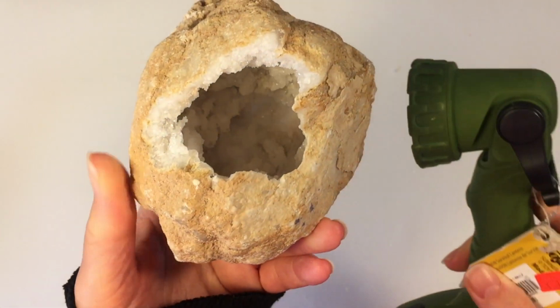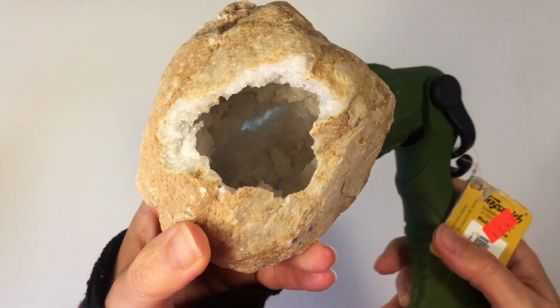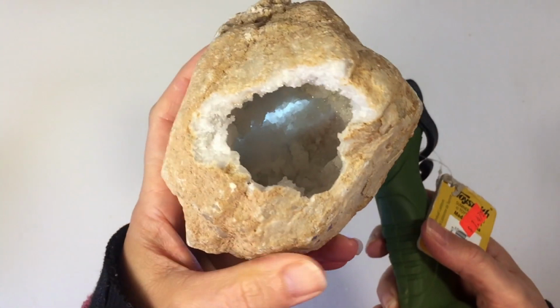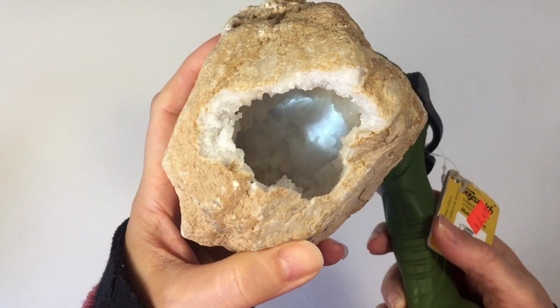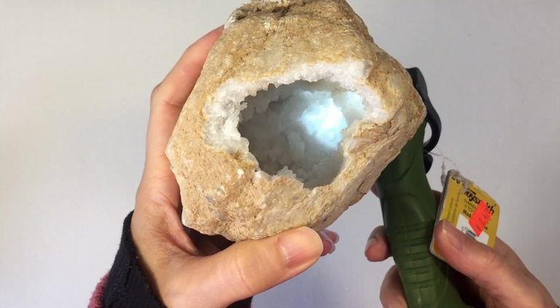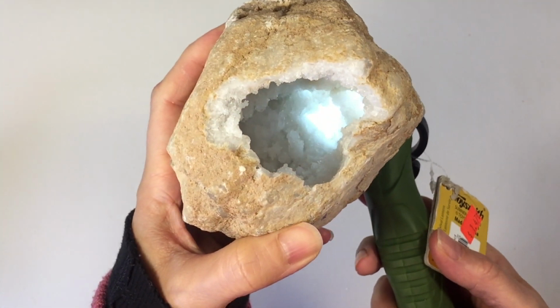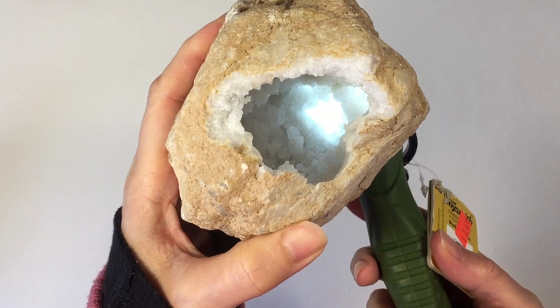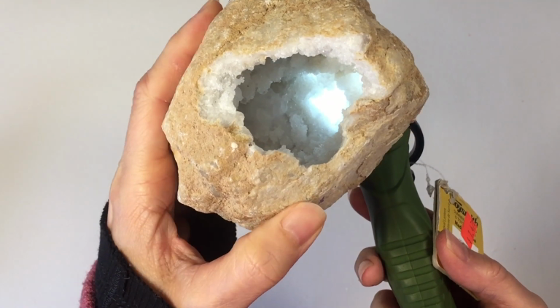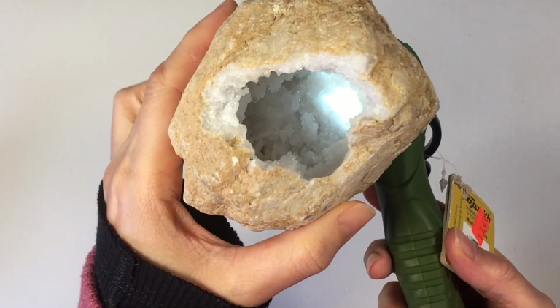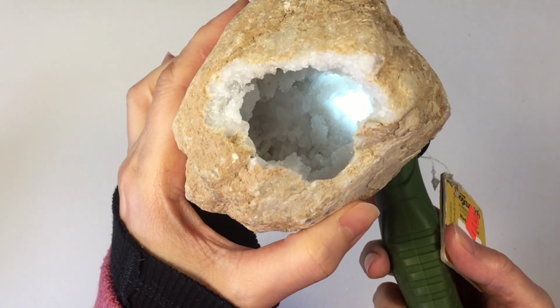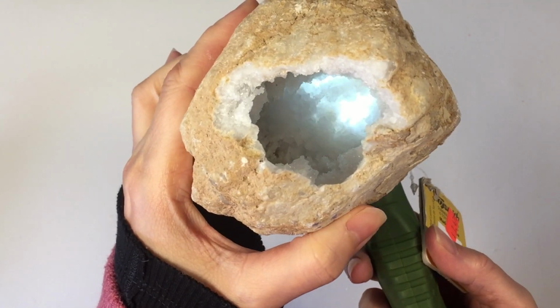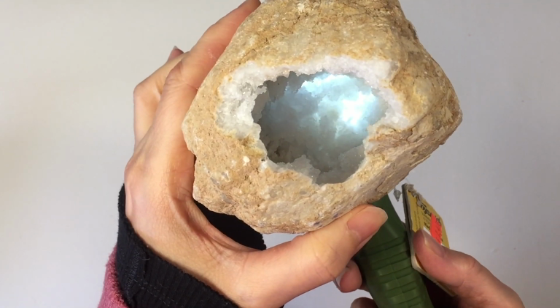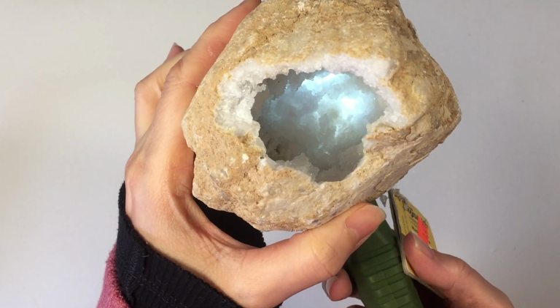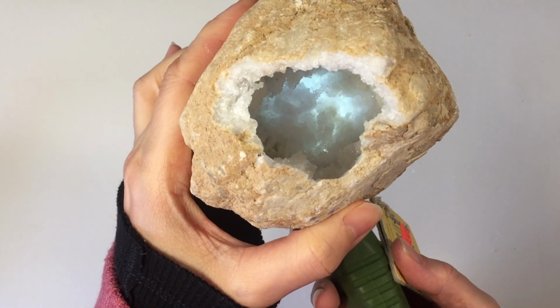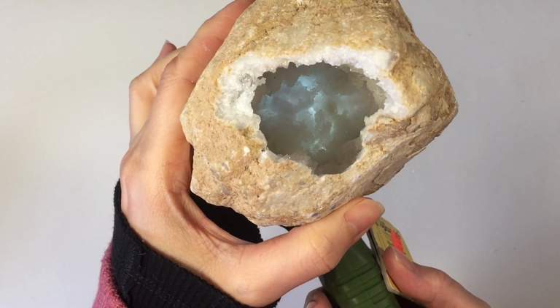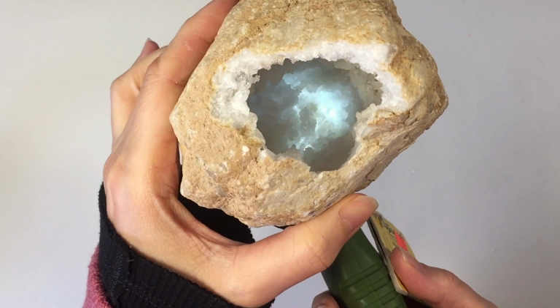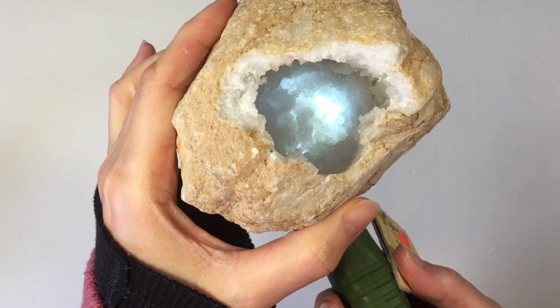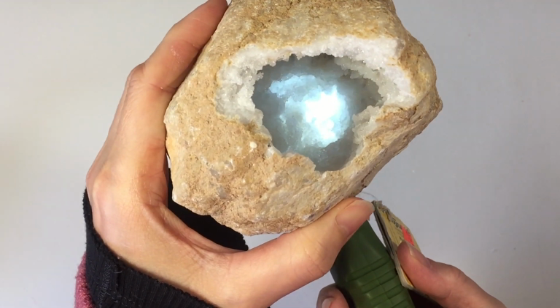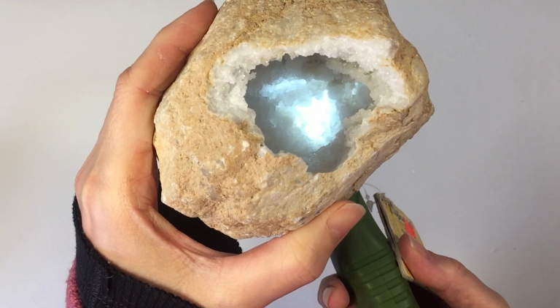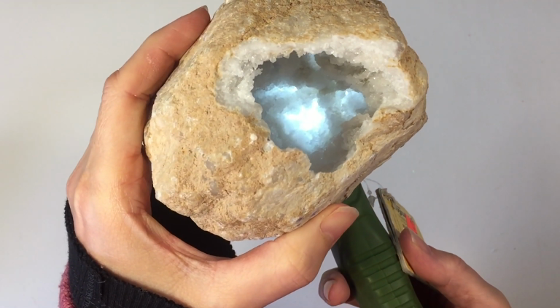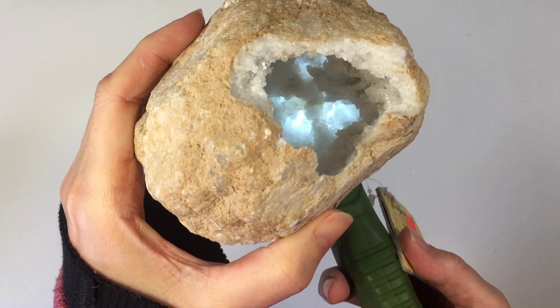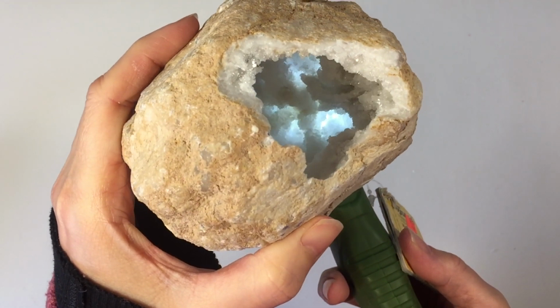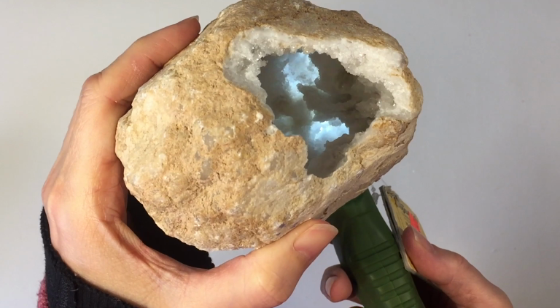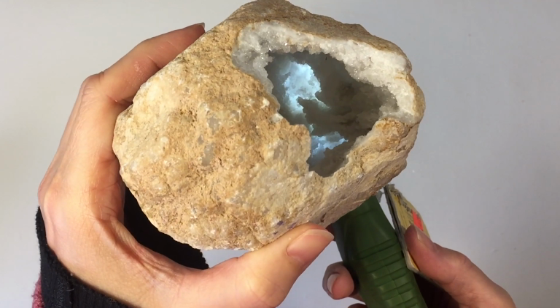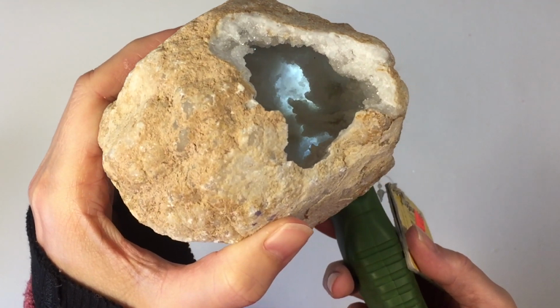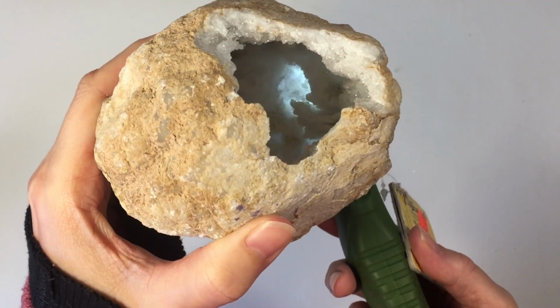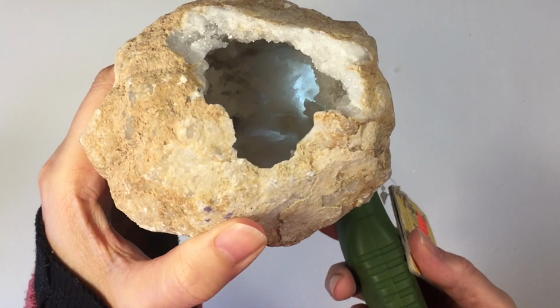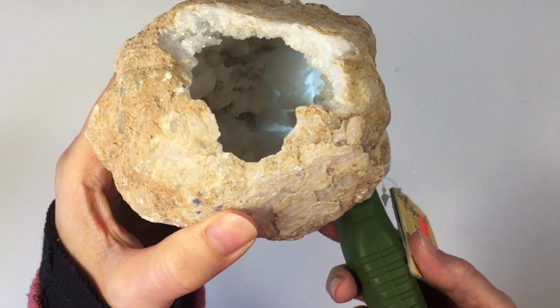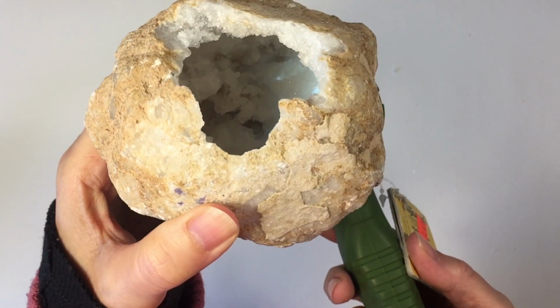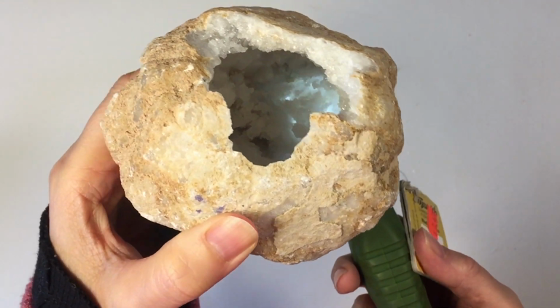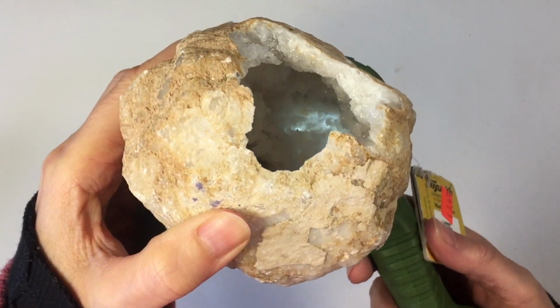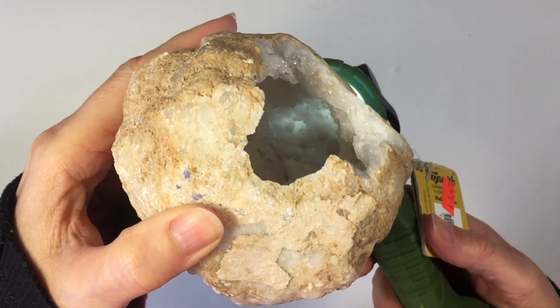This rock is very thin and you can actually shine a light on the outside of the rock and you can see it coming through. It's very beautiful and we're thinking of turning this into a creative nightlight.